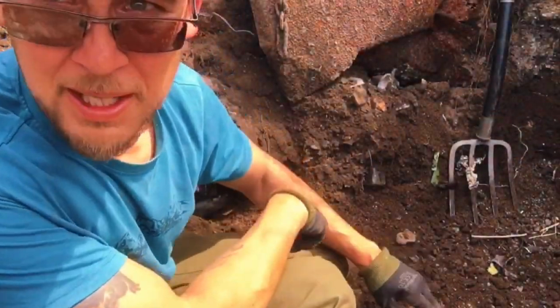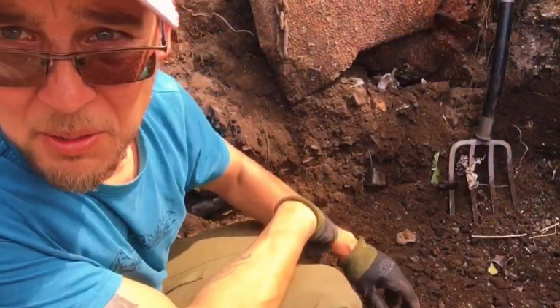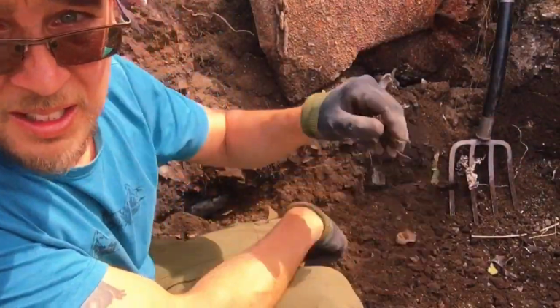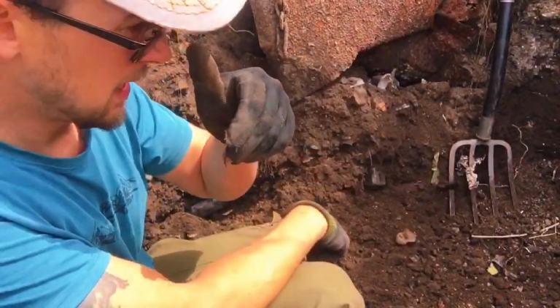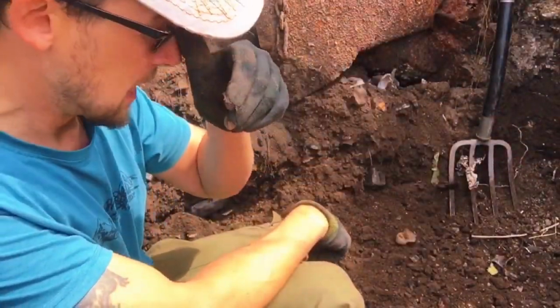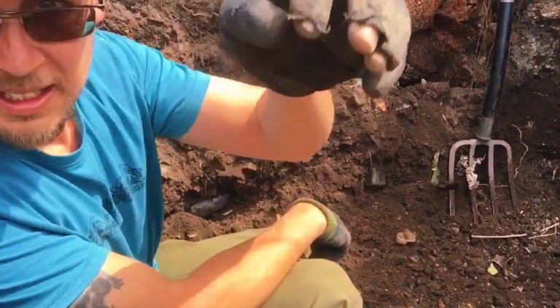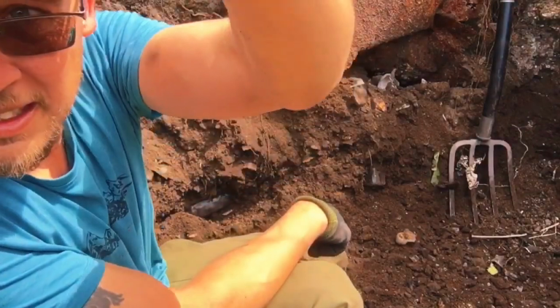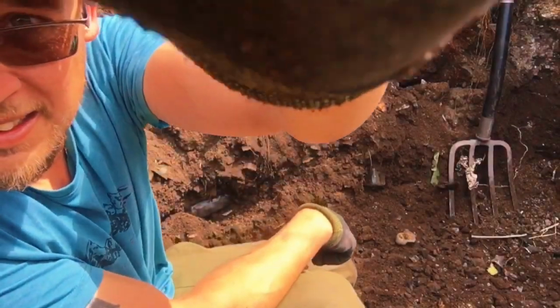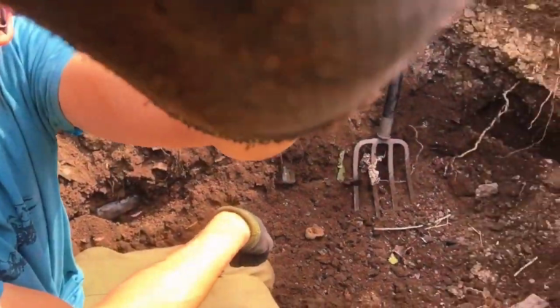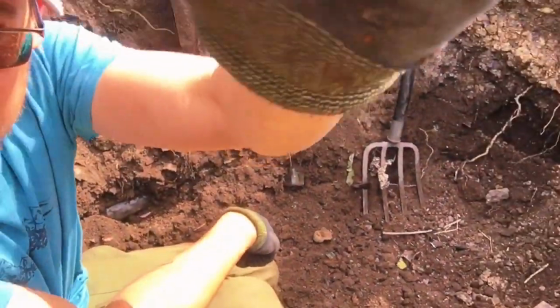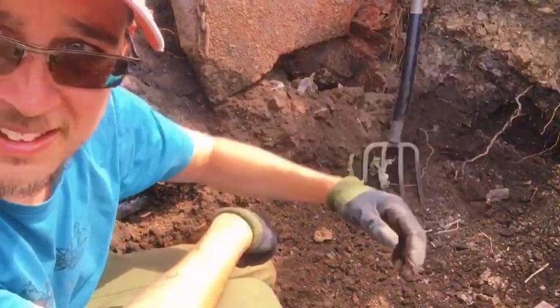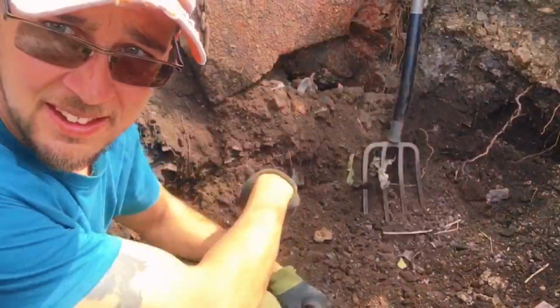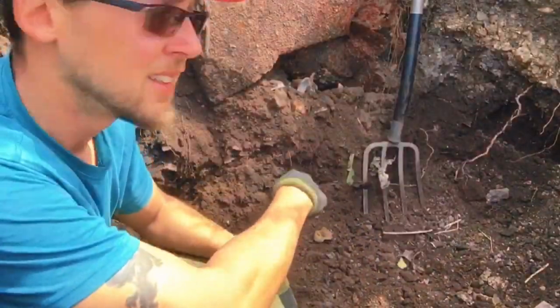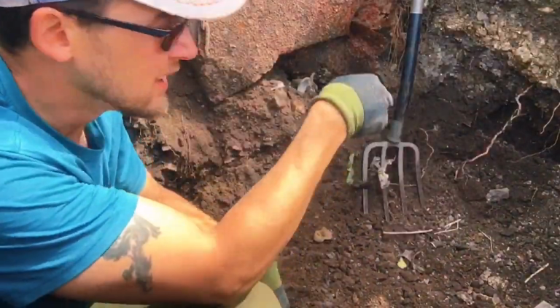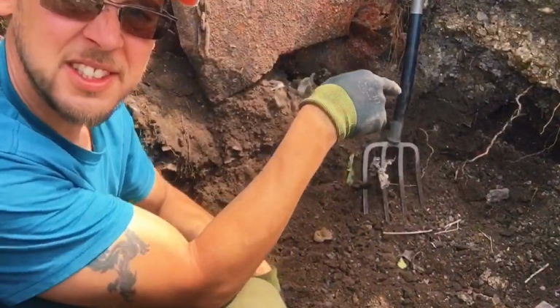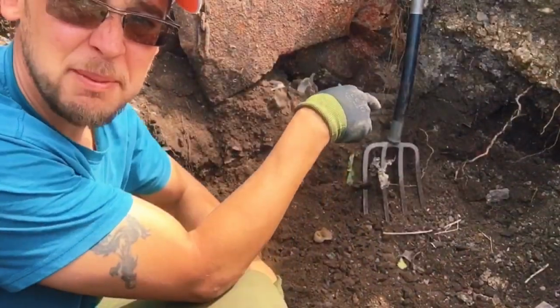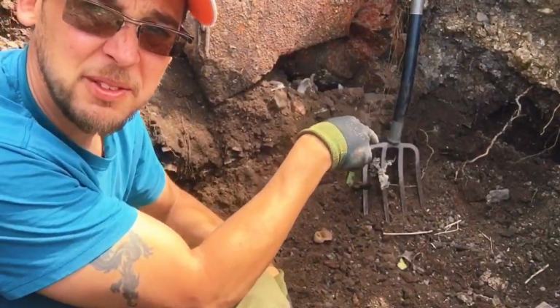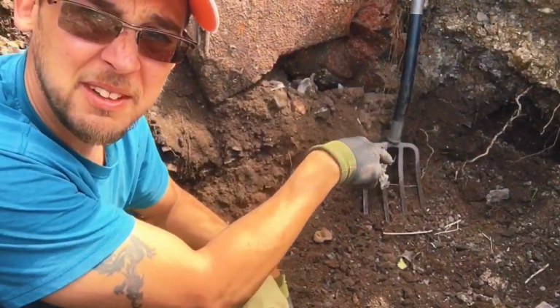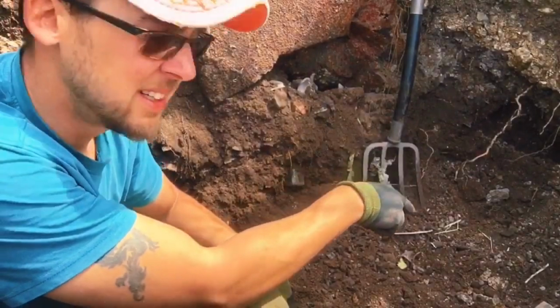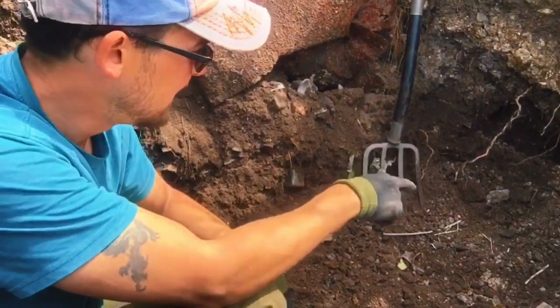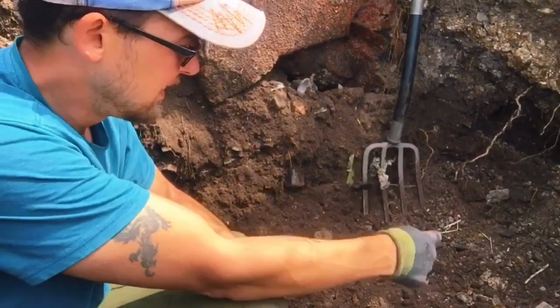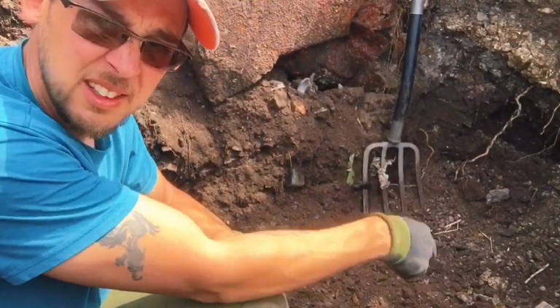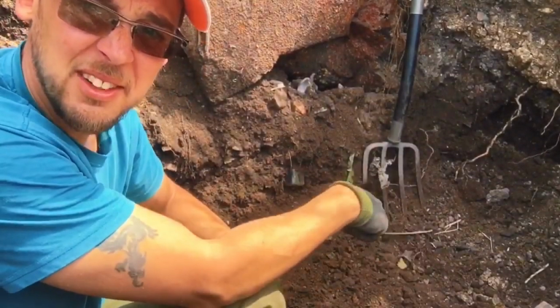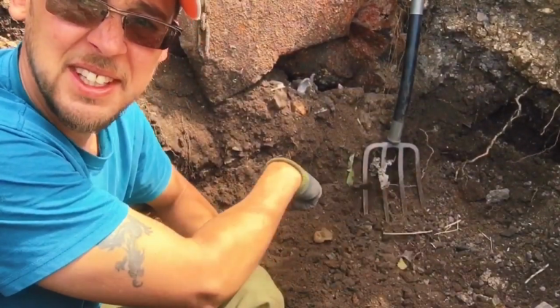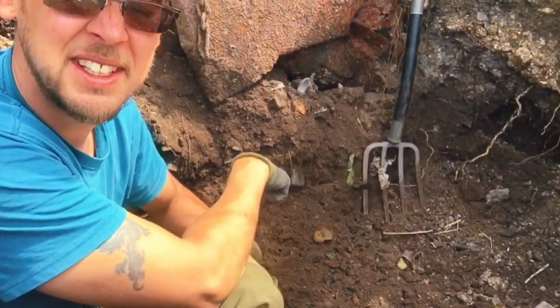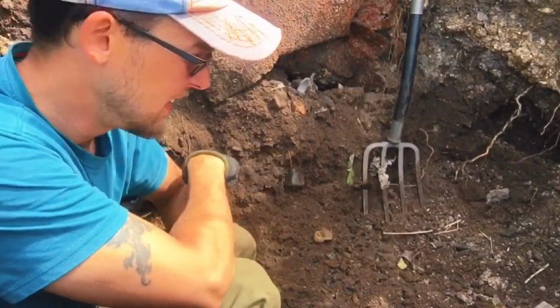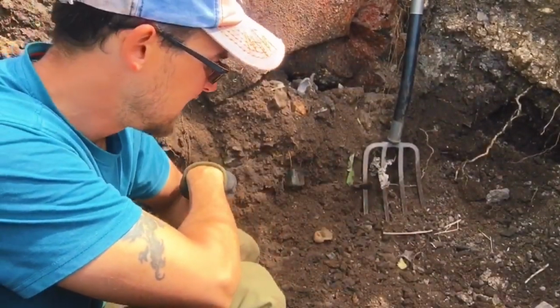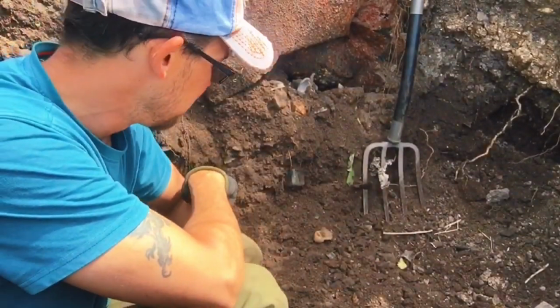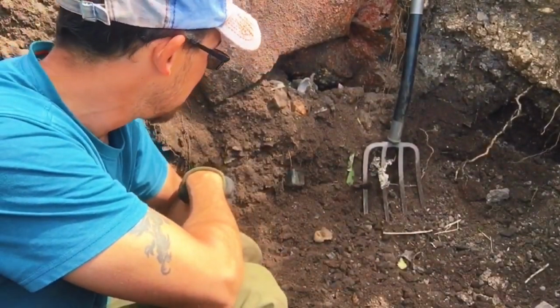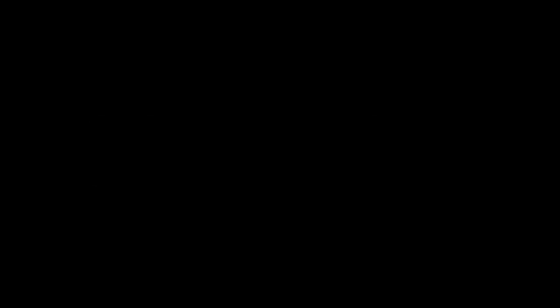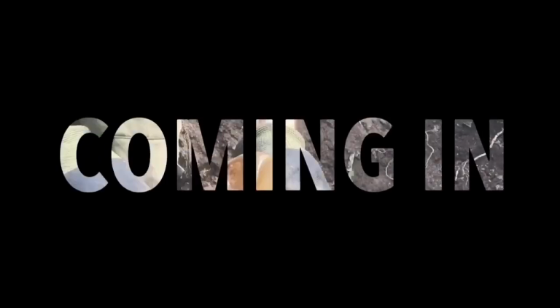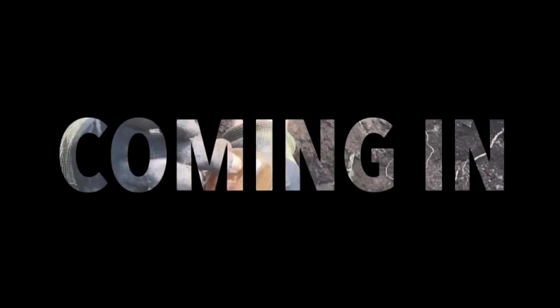Back in the hole. Gonna start taking that bit out over there now, loosen that up.